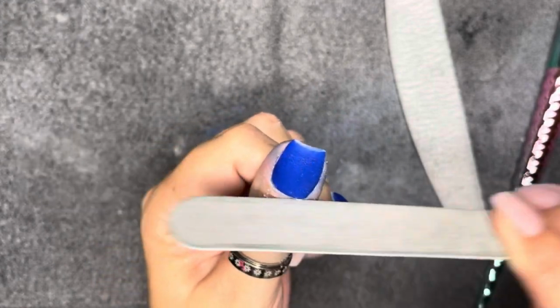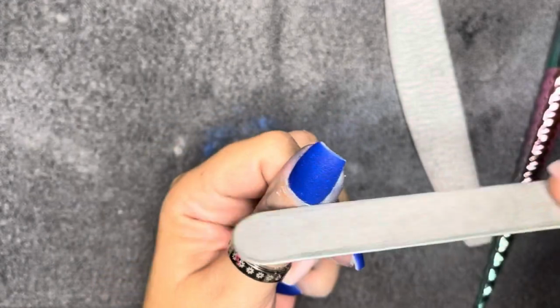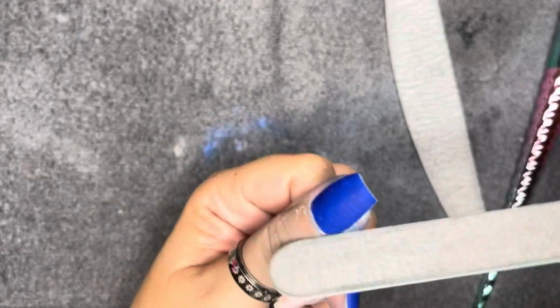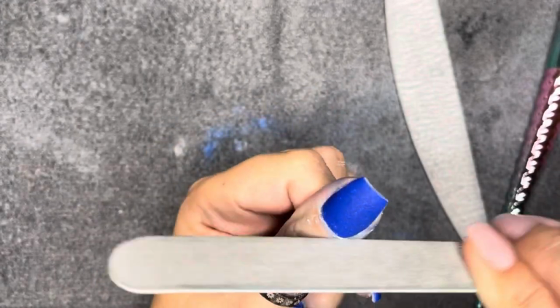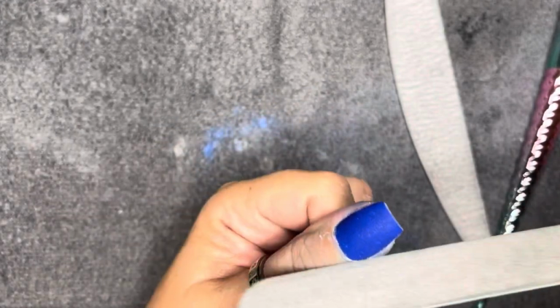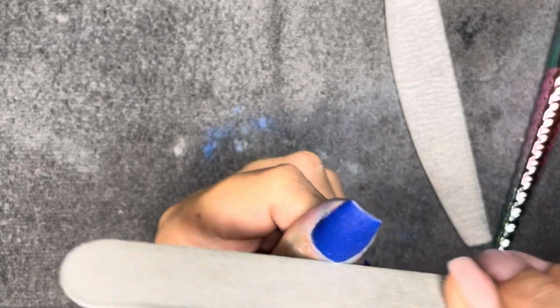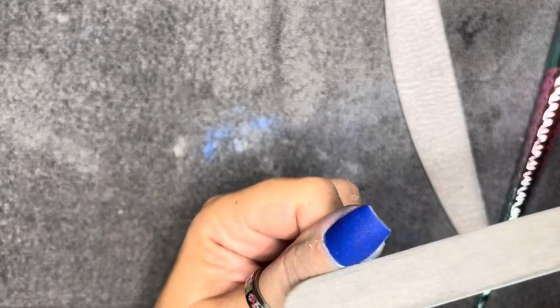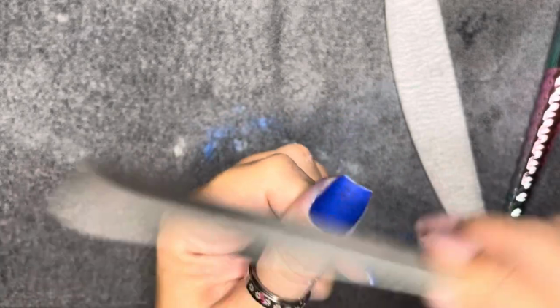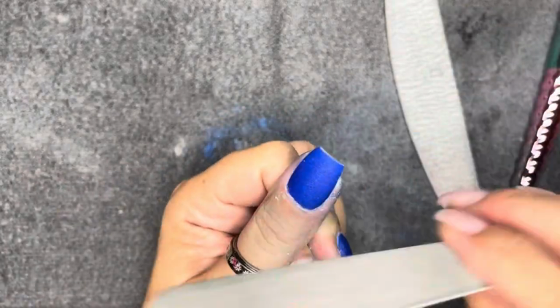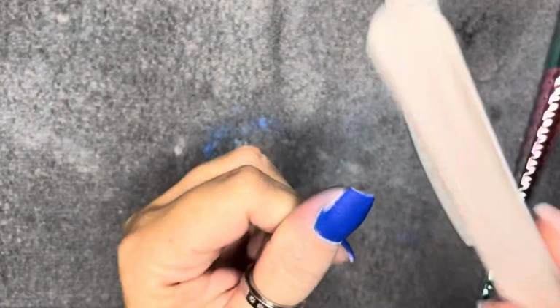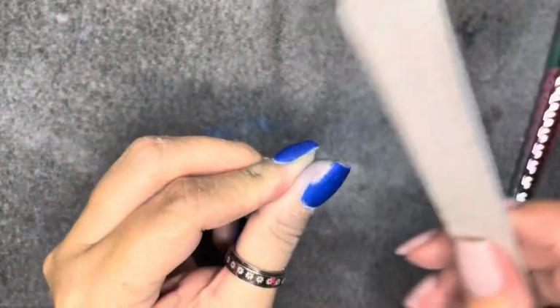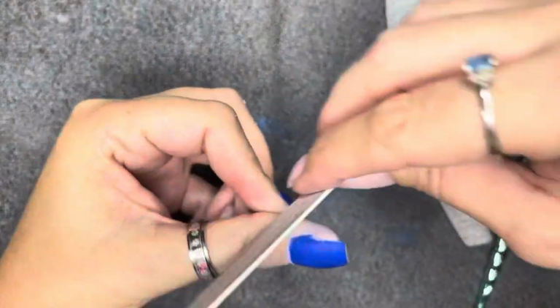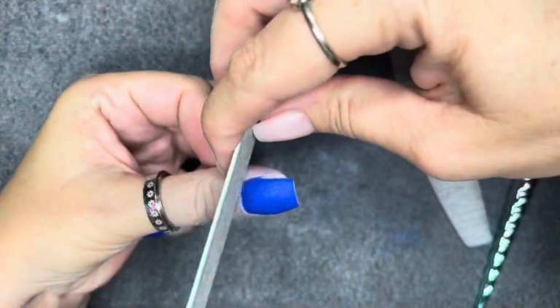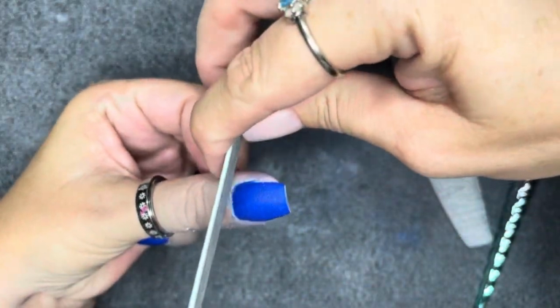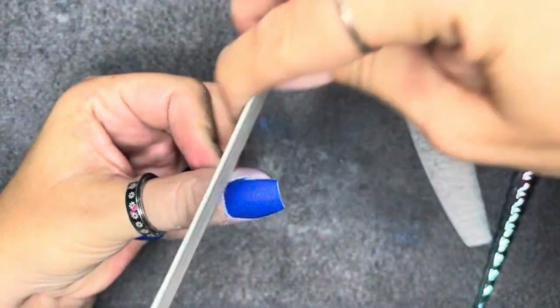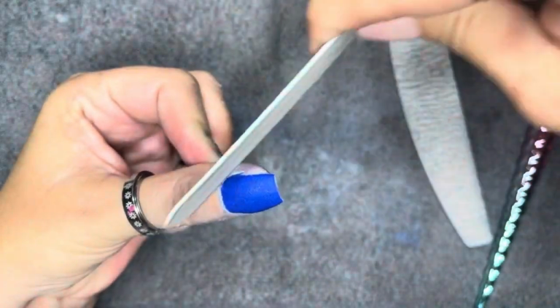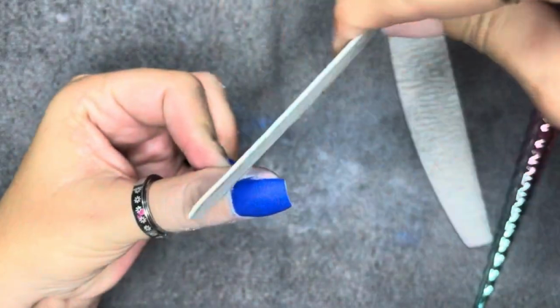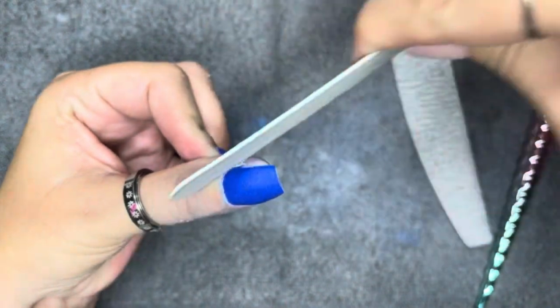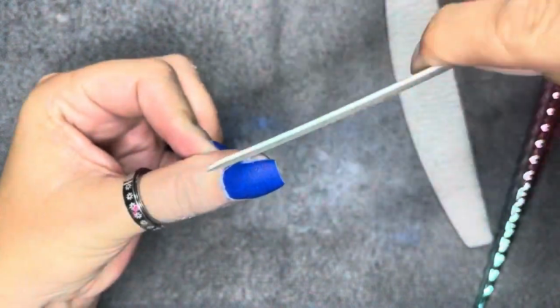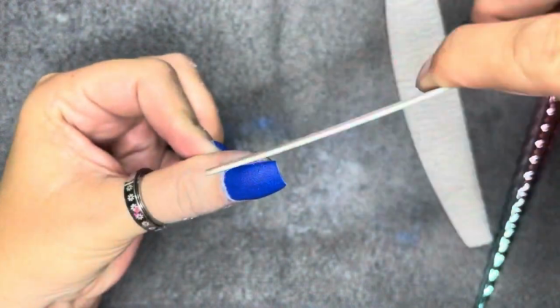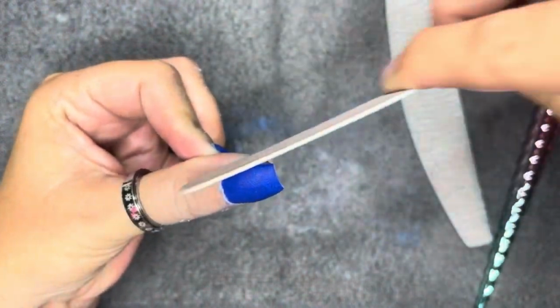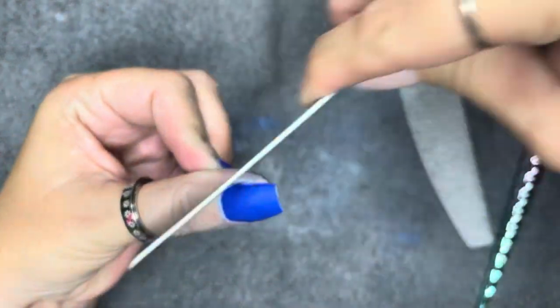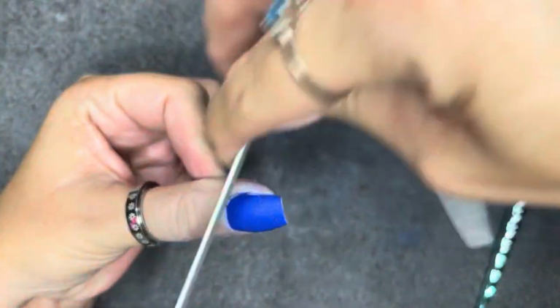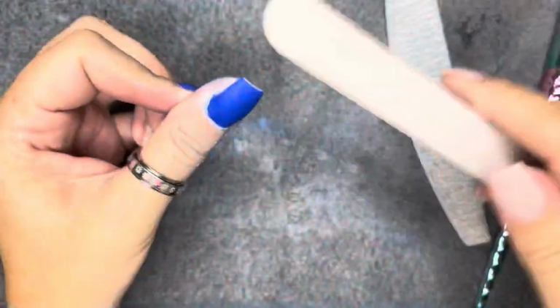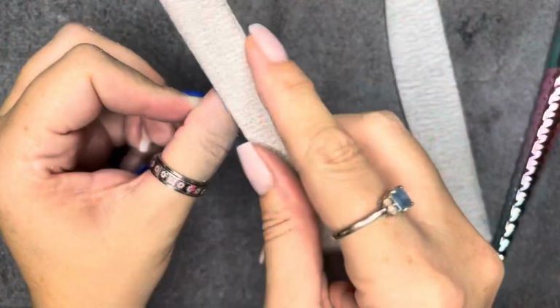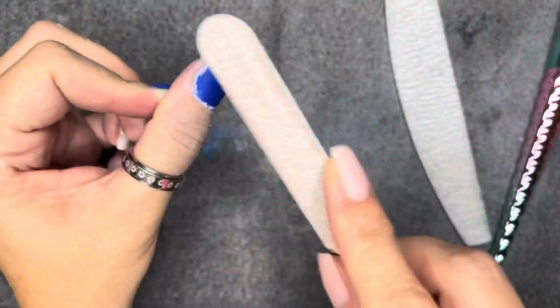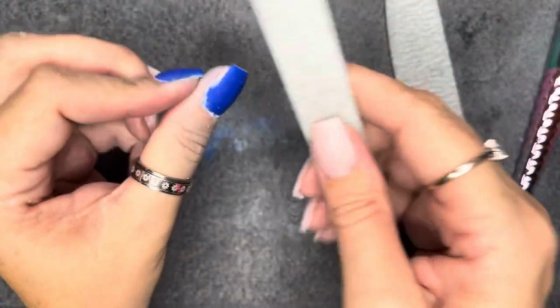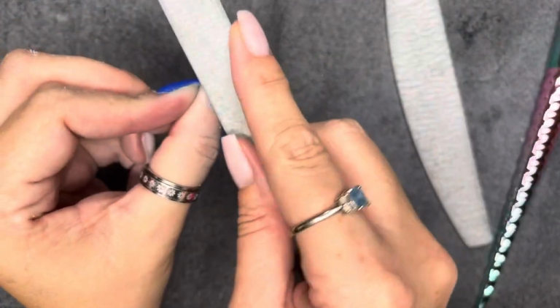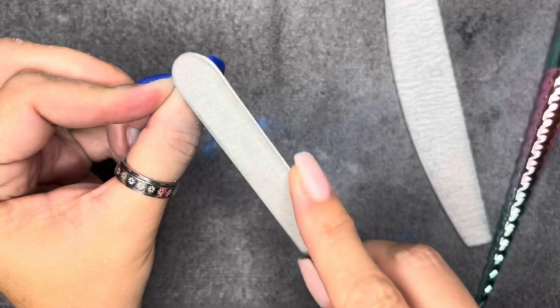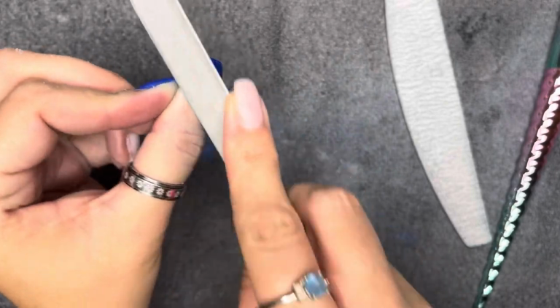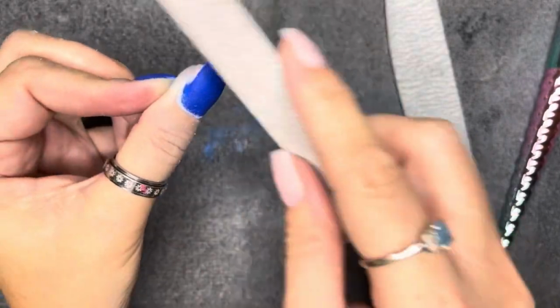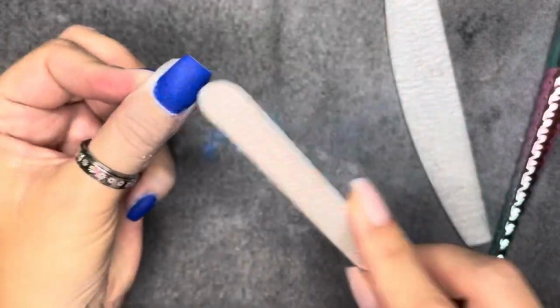I'm going to do this on my thumbnail as well, and then I'm going to top coat the blue nails to get that out of the way. I'm using the DNI mirror no-wipe, chemo-free gel top coat. Everything I'm using will be linked down below in case you want to grab anything. So I'll top coat the blue and then we'll get into the decals.